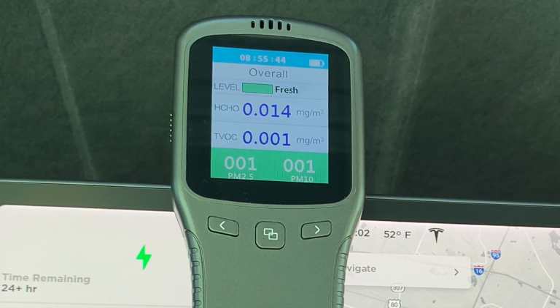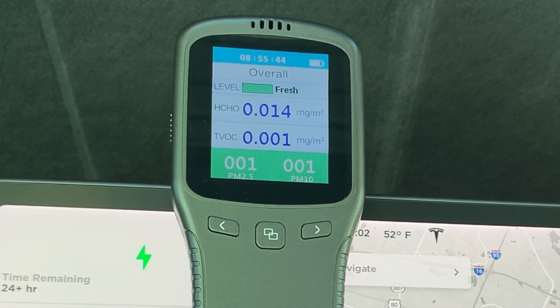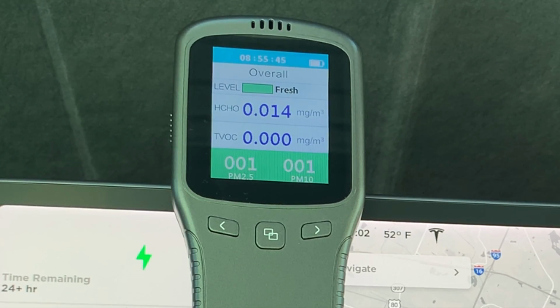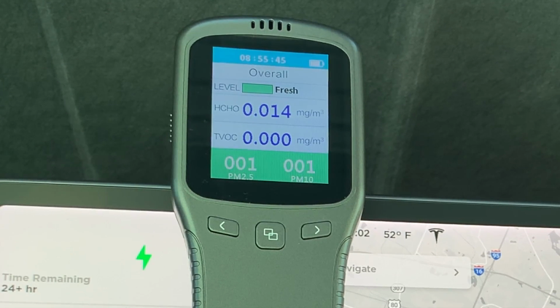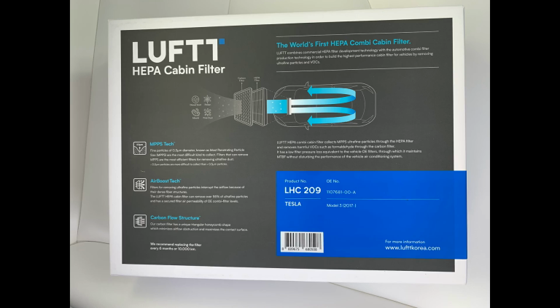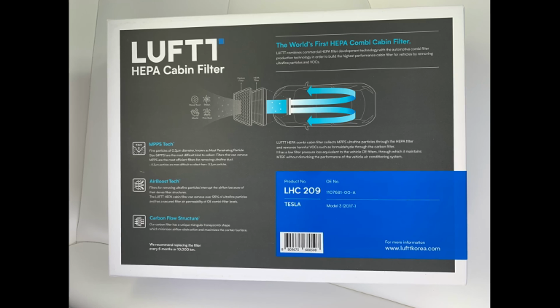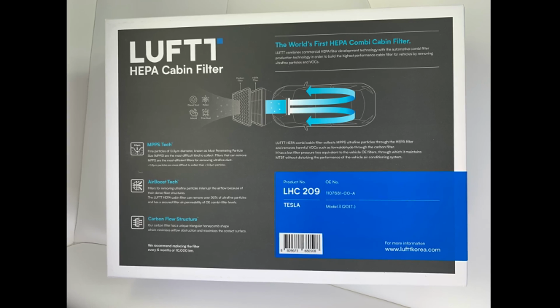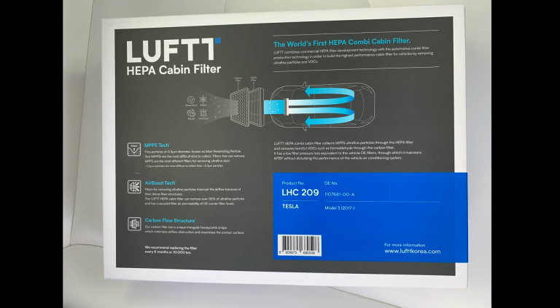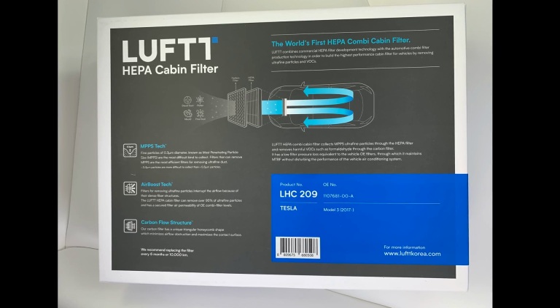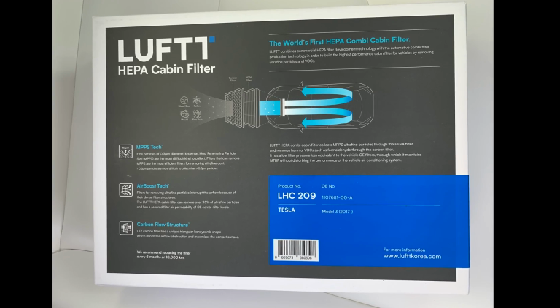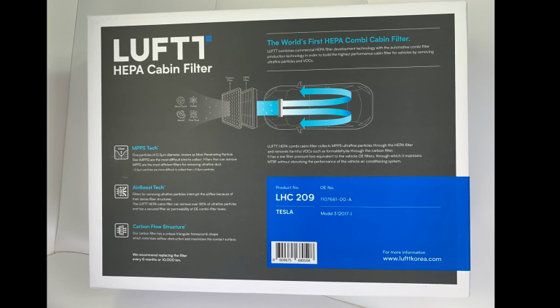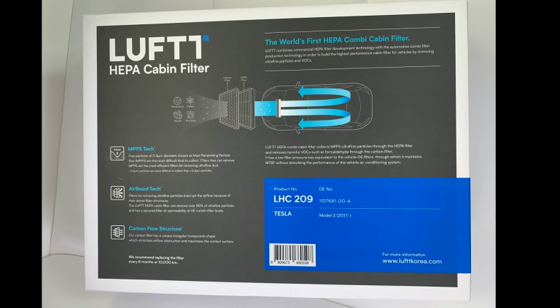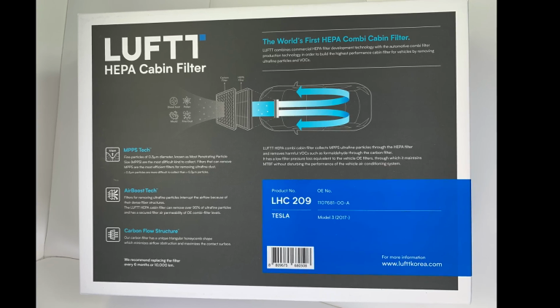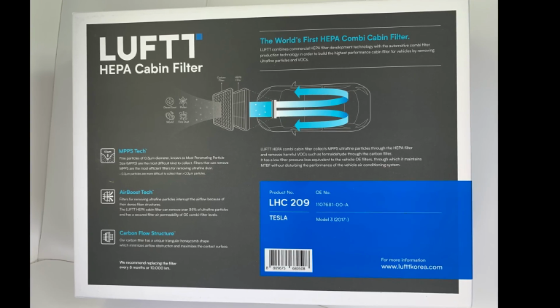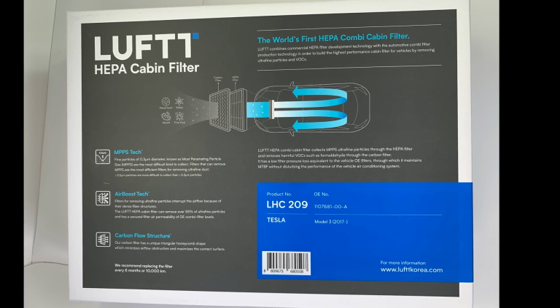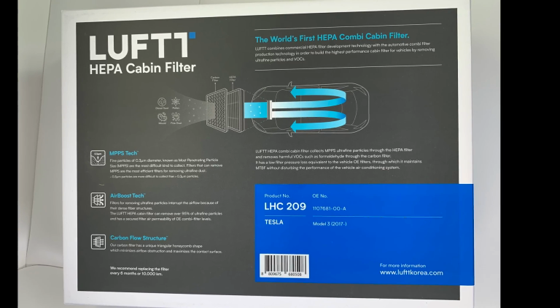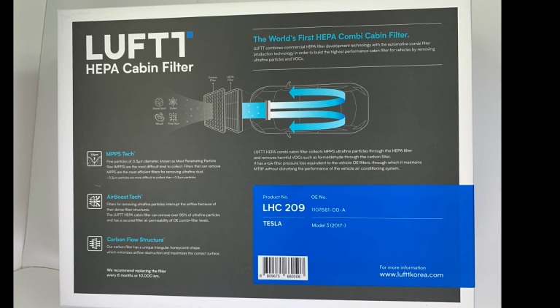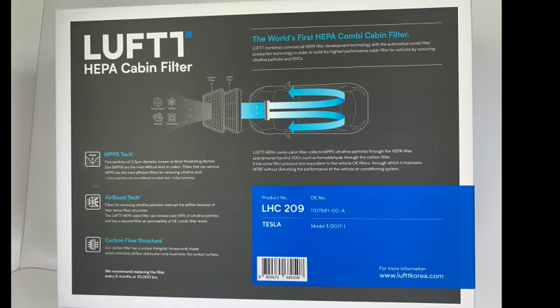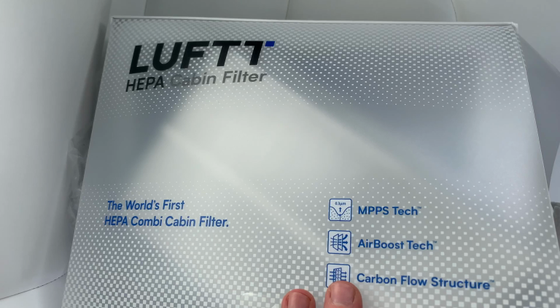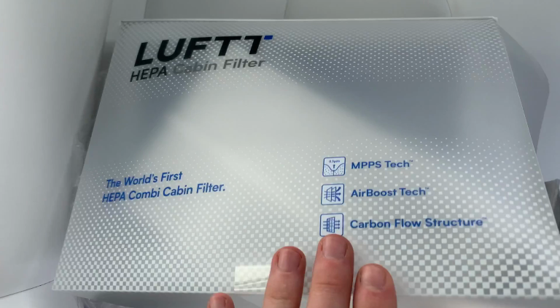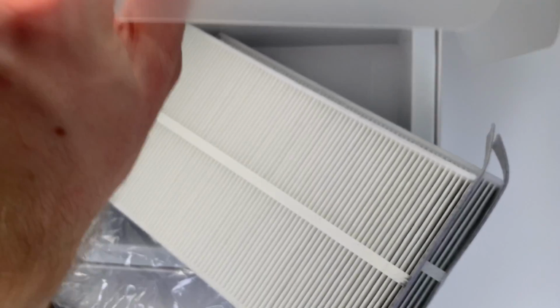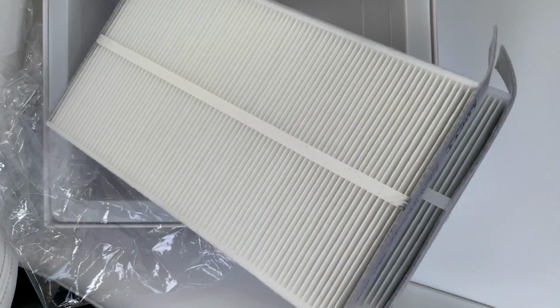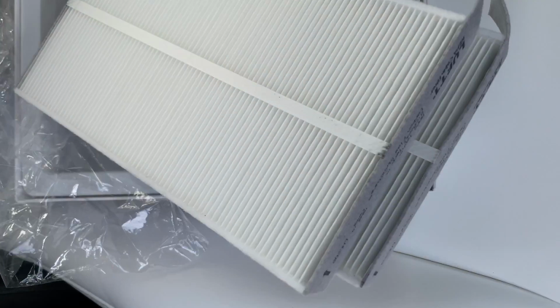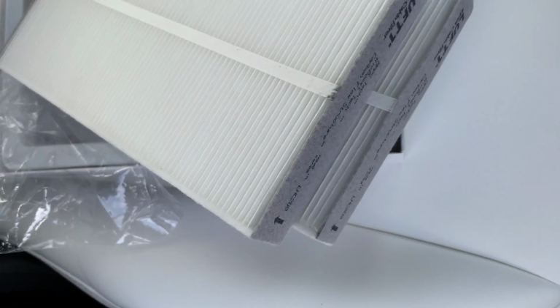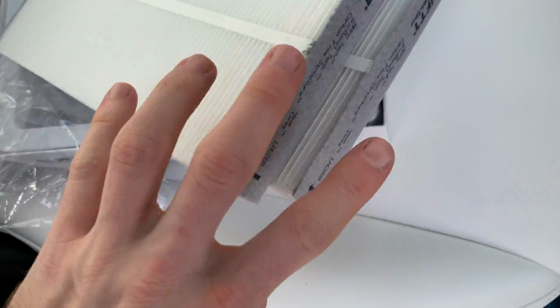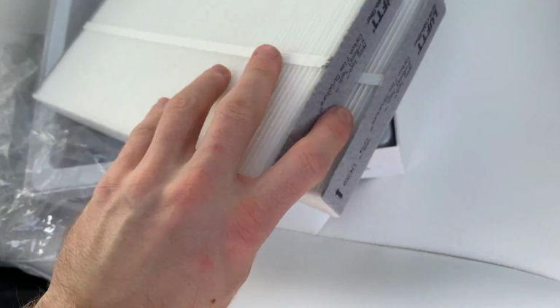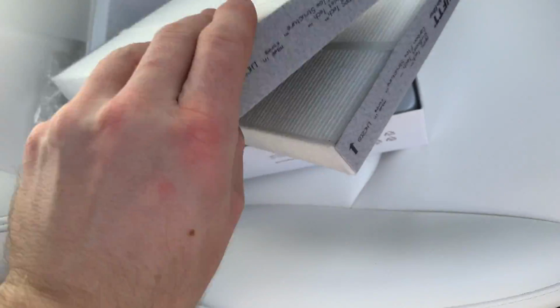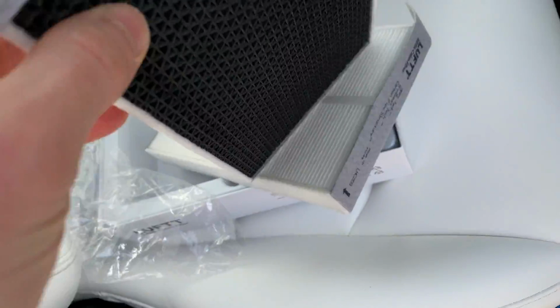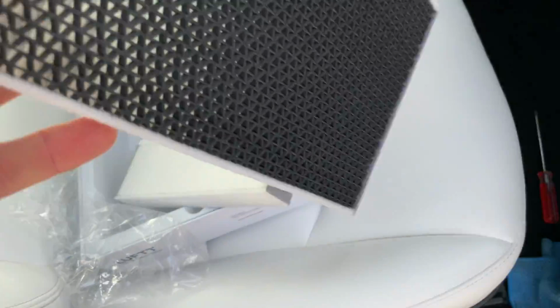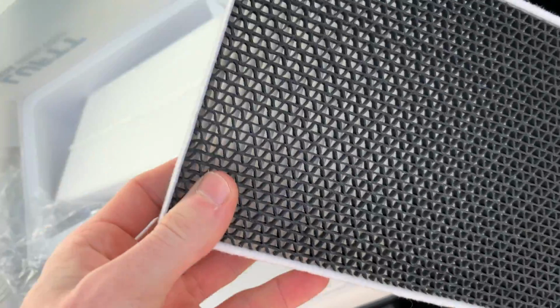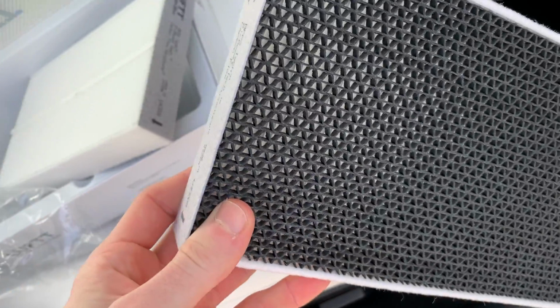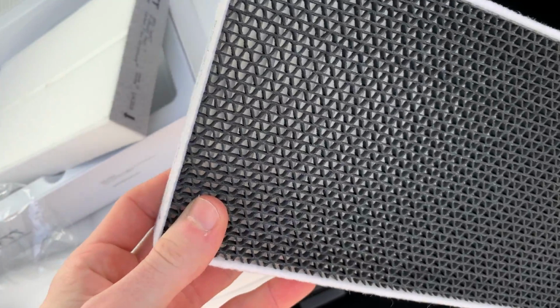I guess the Luft company wasn't joking — it must really be HEPA filter grade. If you are concerned about airflow, I must say I can't tell the difference whatsoever. If anything, I think the airflow is actually increased using these new filters.